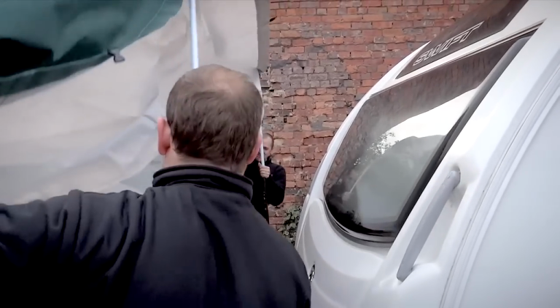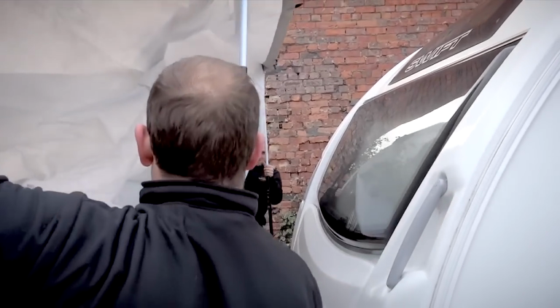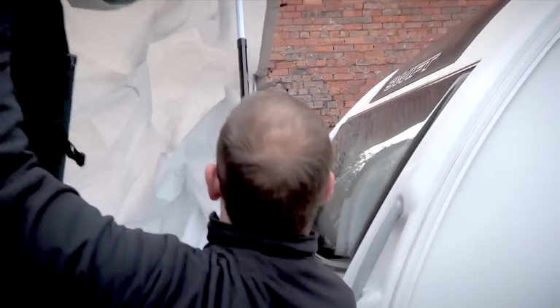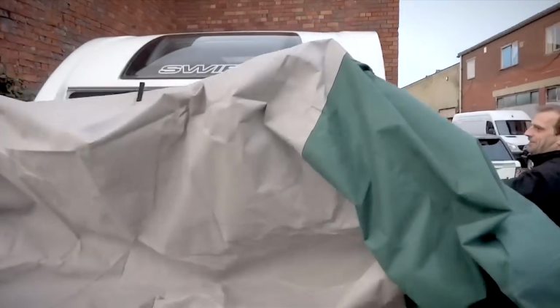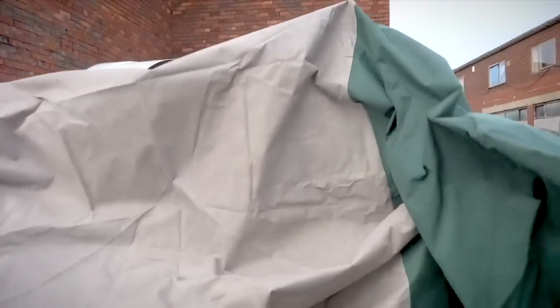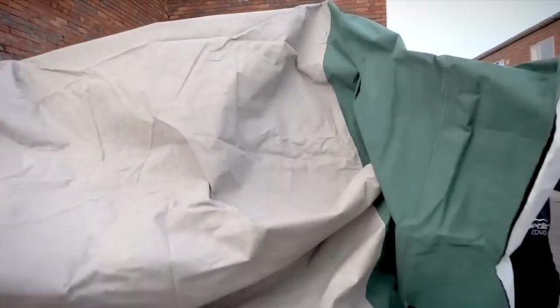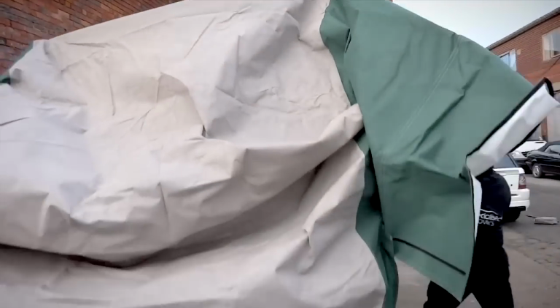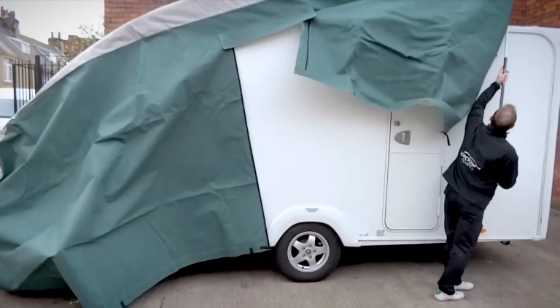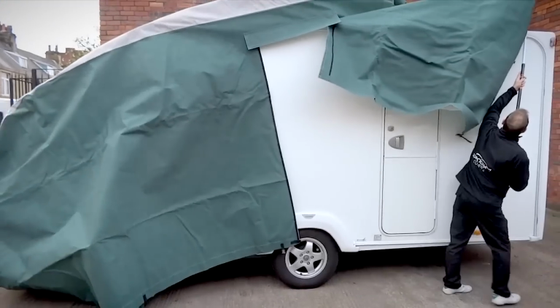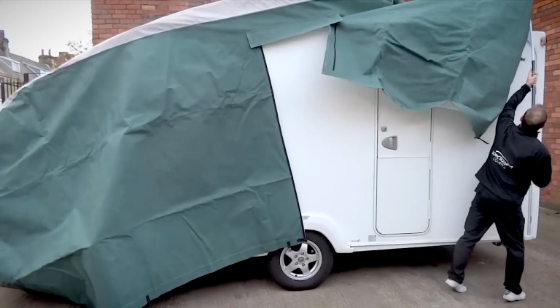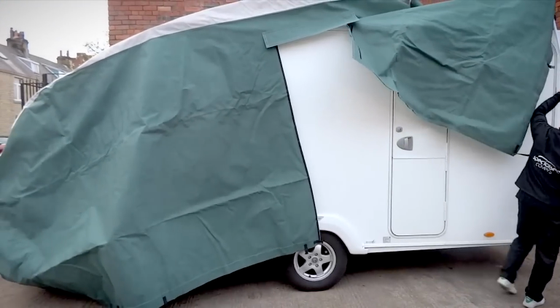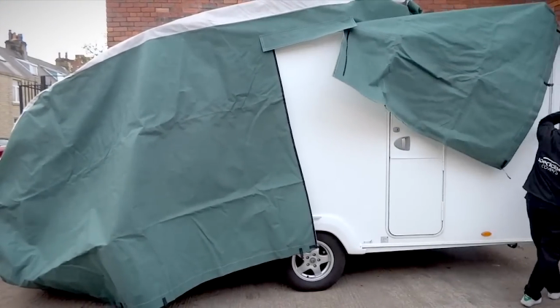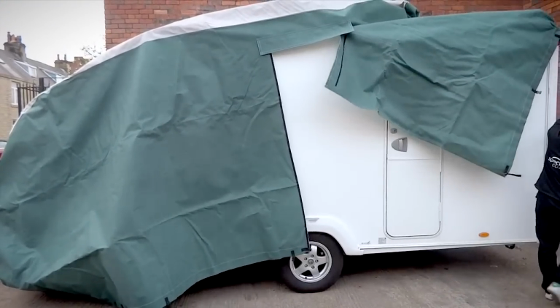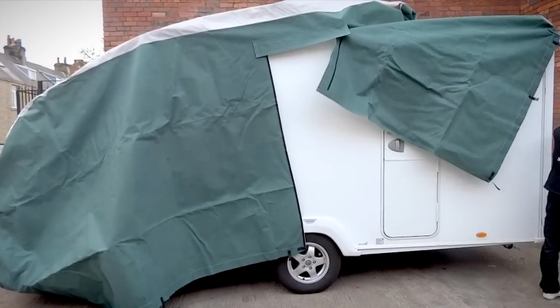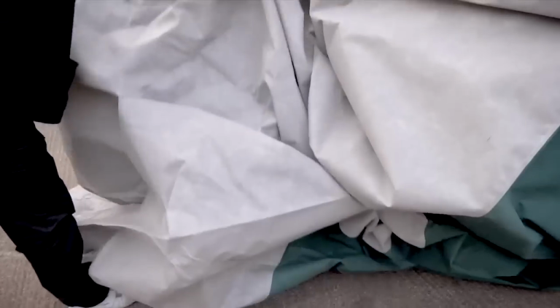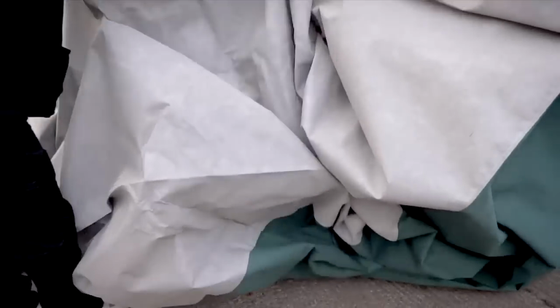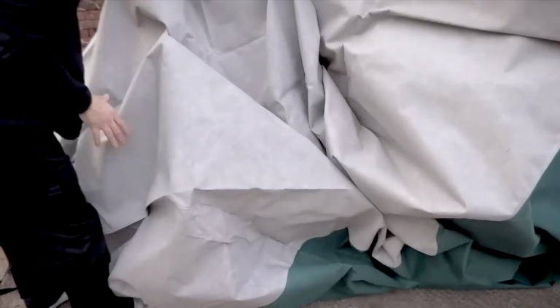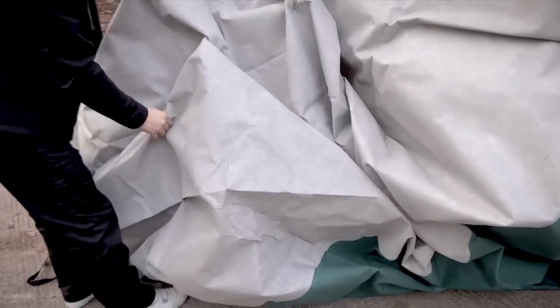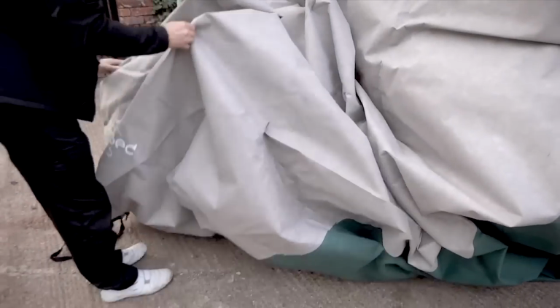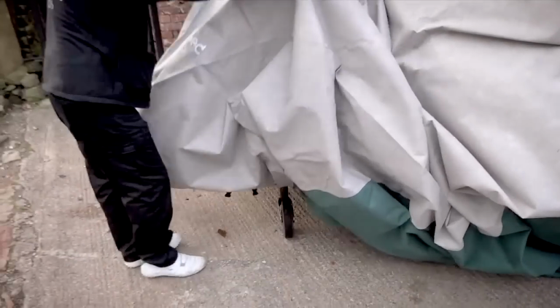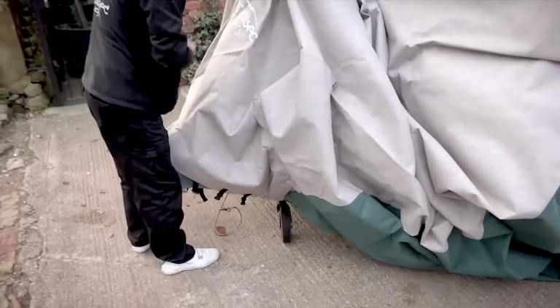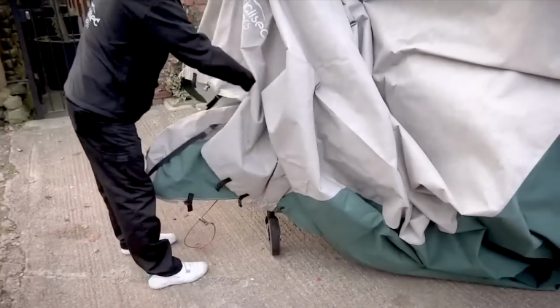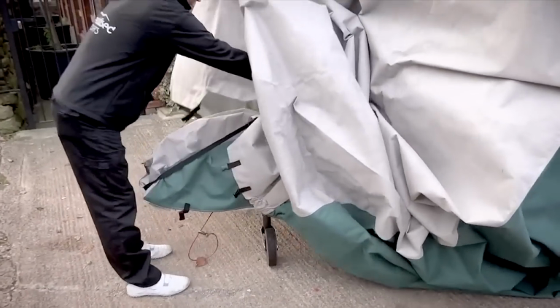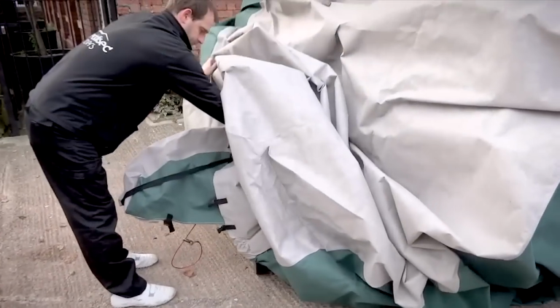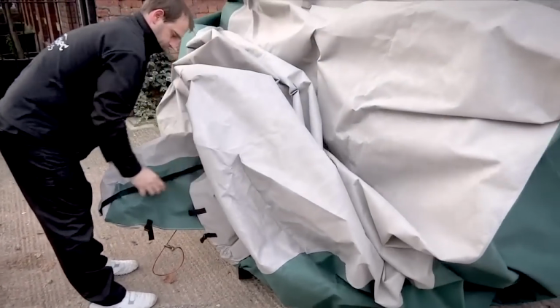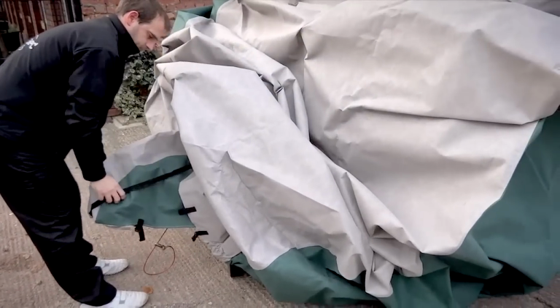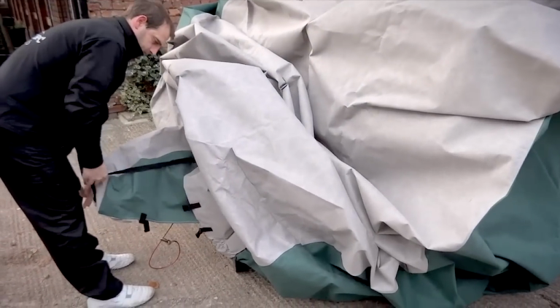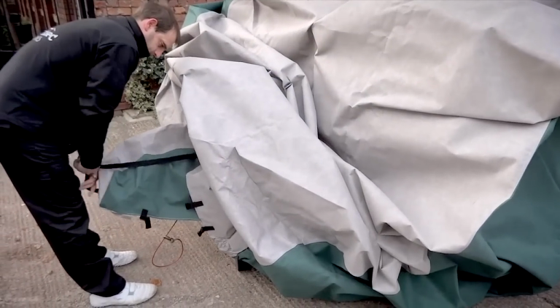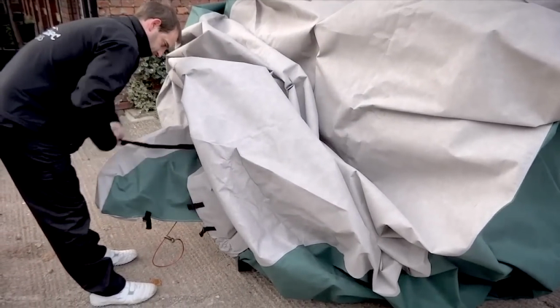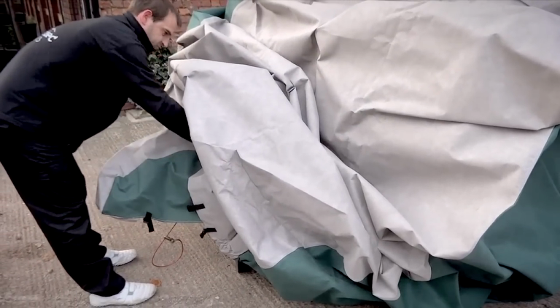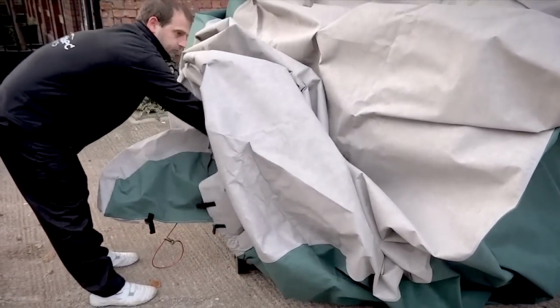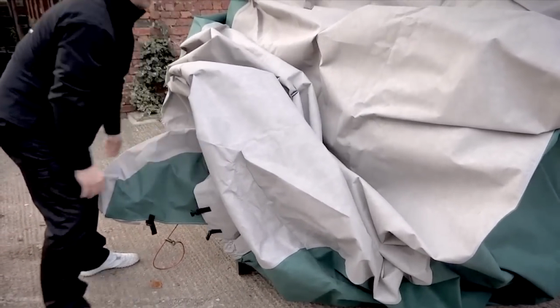Lift the cover up and cover the caravan, walking carefully as you go. Lift the excess of the cover over the A-frame and return to the rear to lift the cover again.